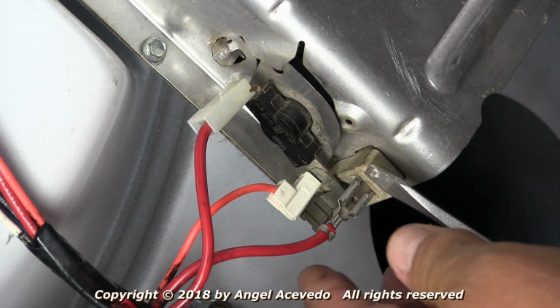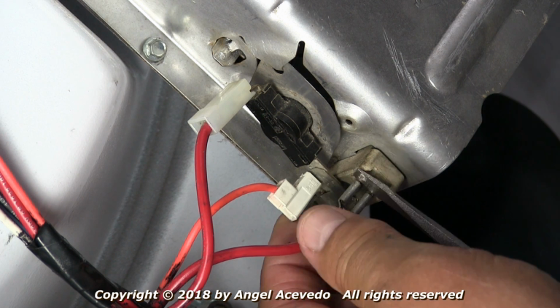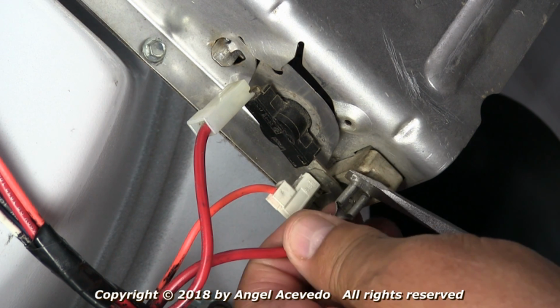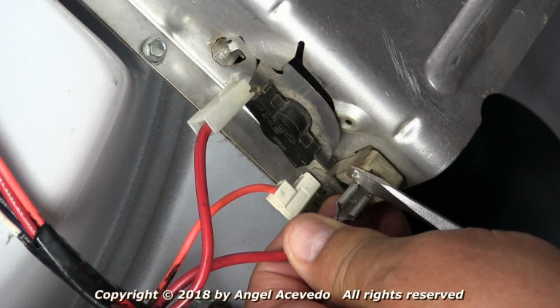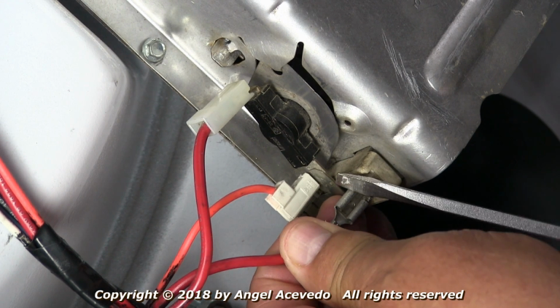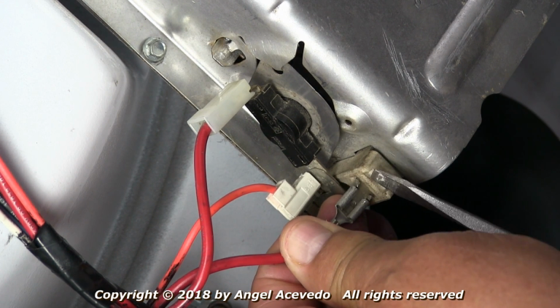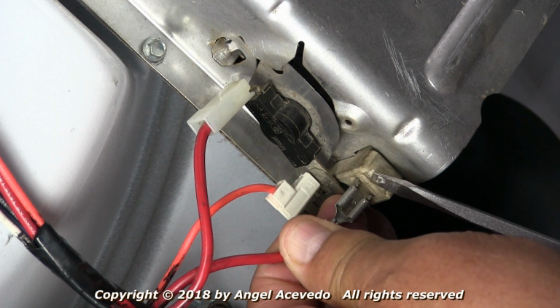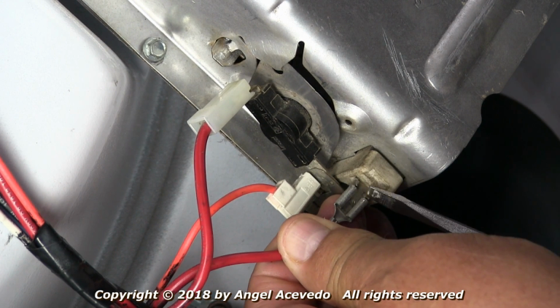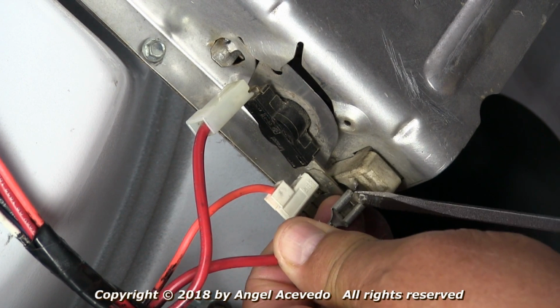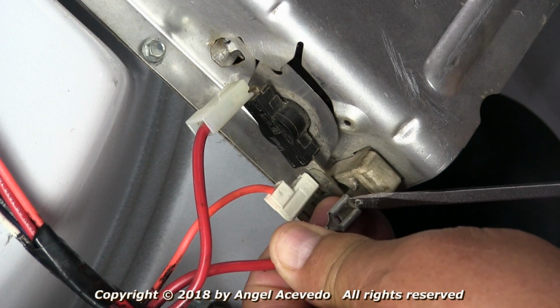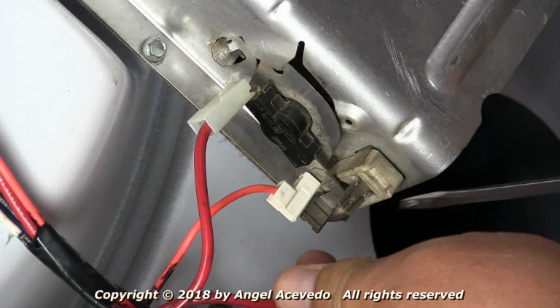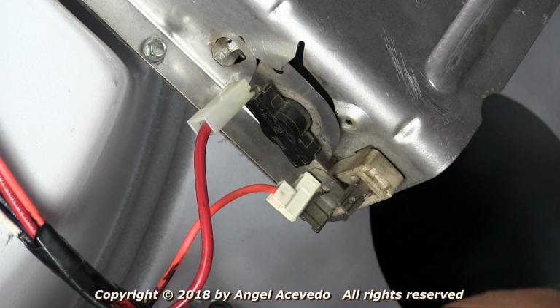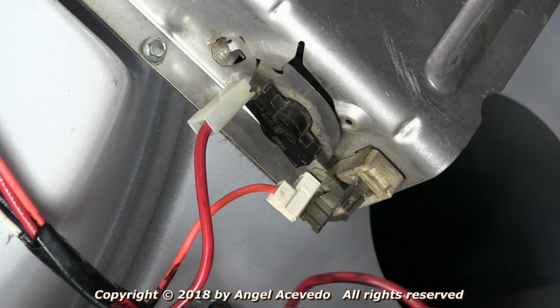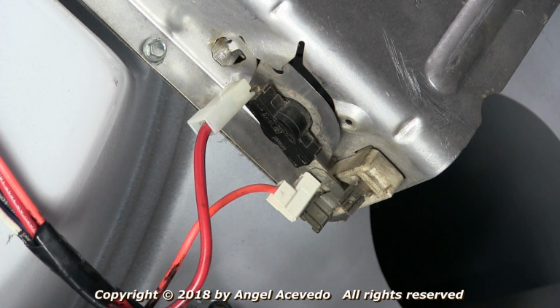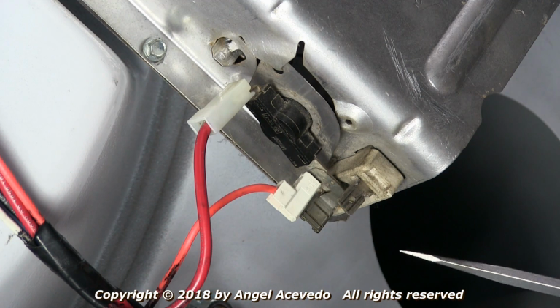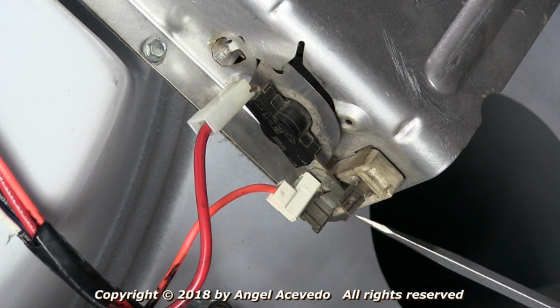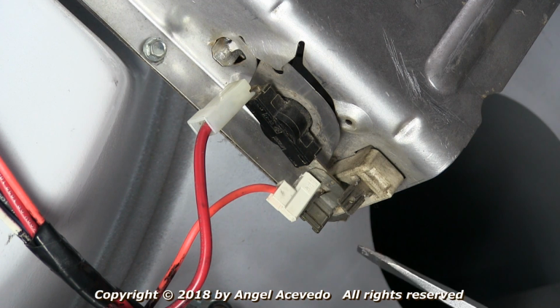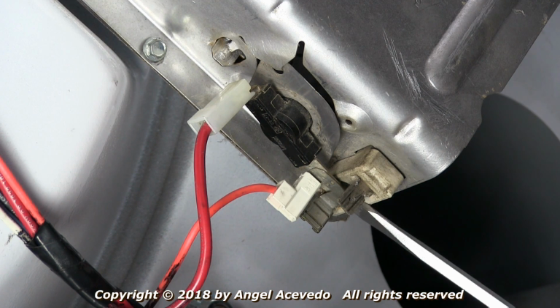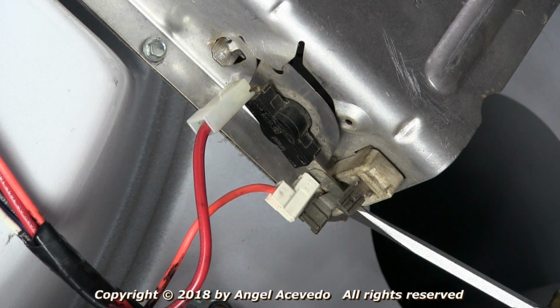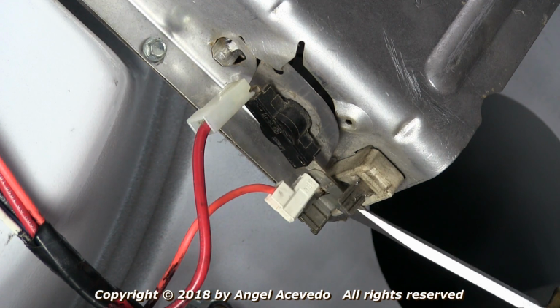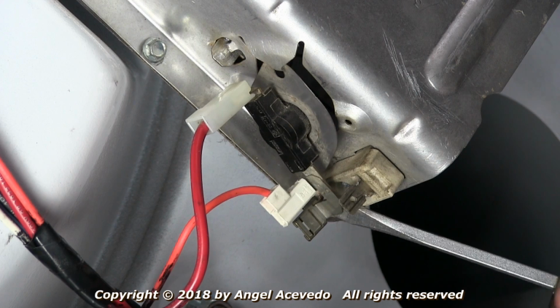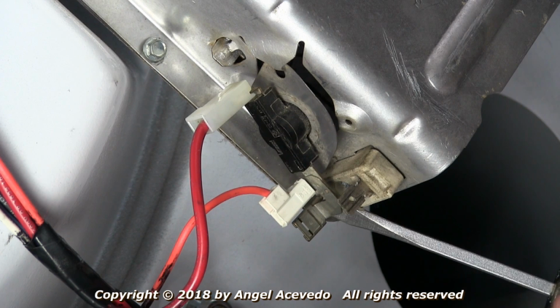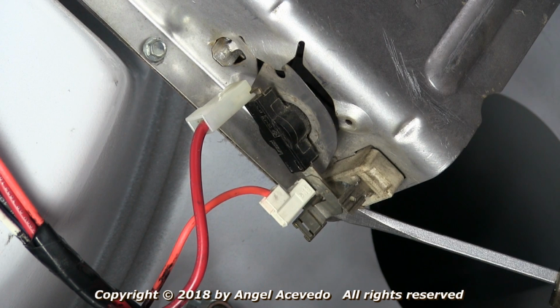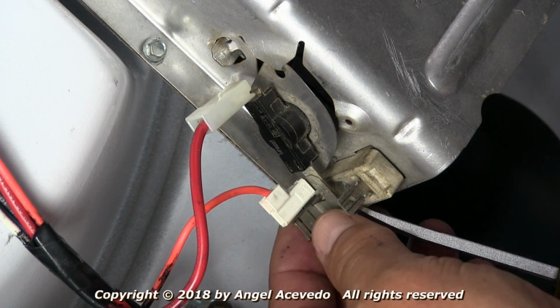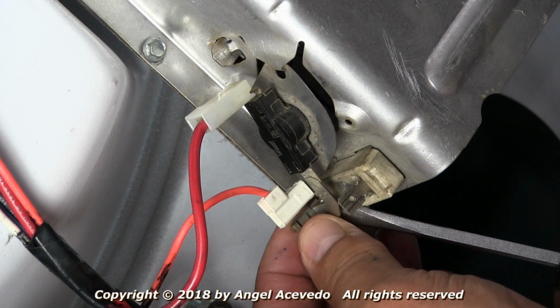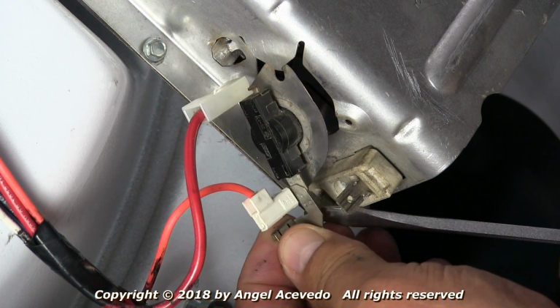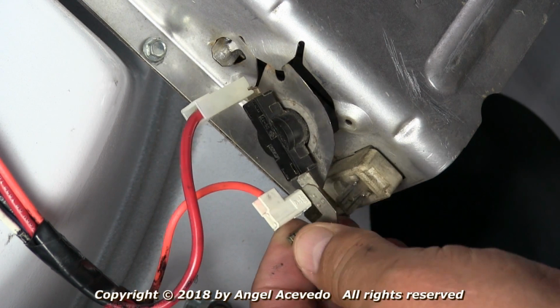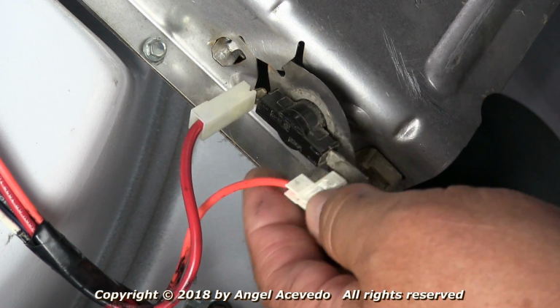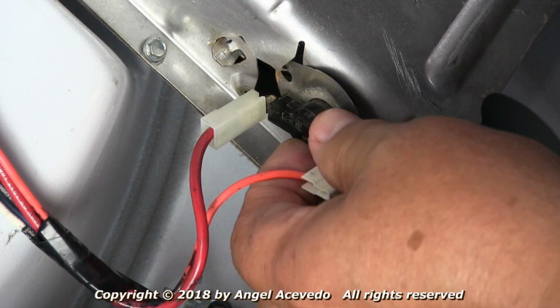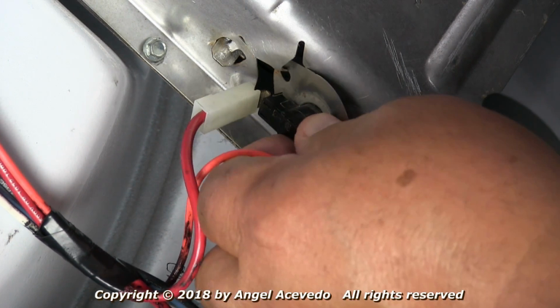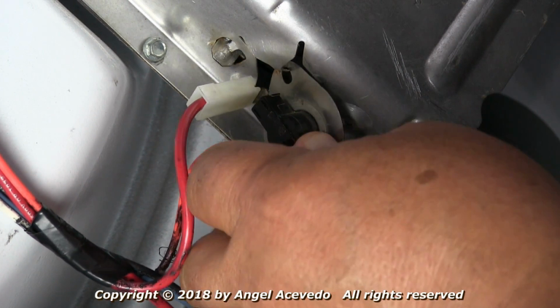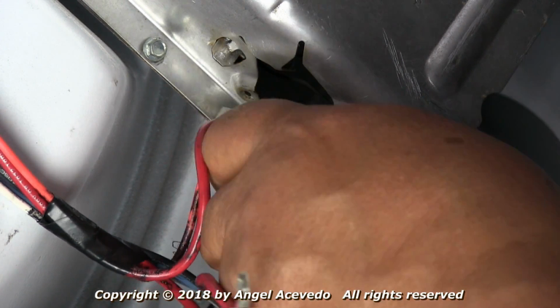Use a flat screwdriver to remove this wire from the heating element. Then use the flat screwdriver again to remove the high-limit thermostat from the heating element. Leave the wires attached to the high-limit thermostat.